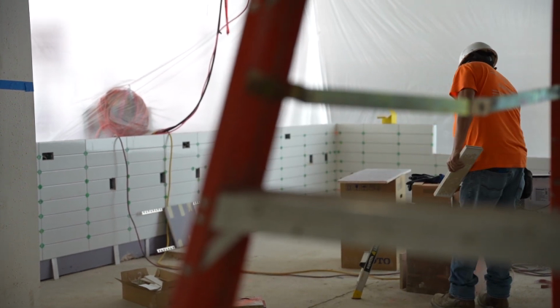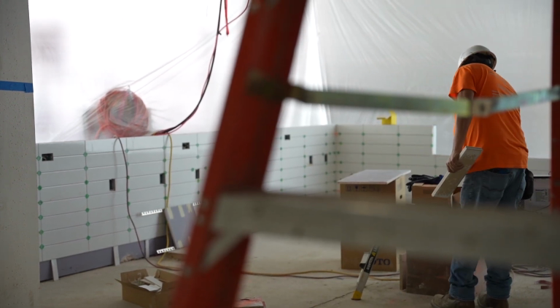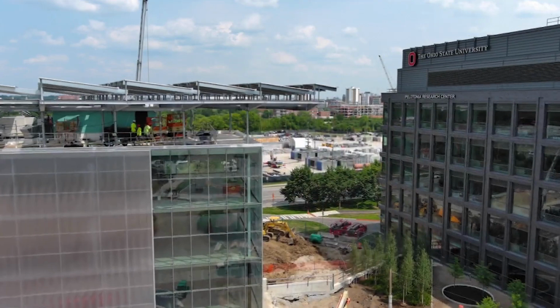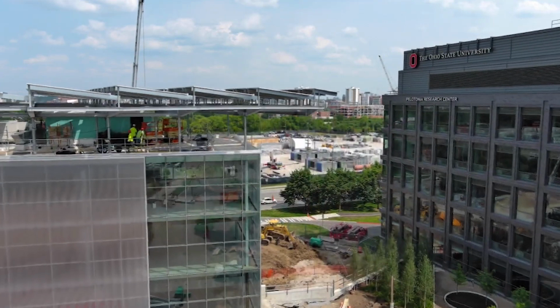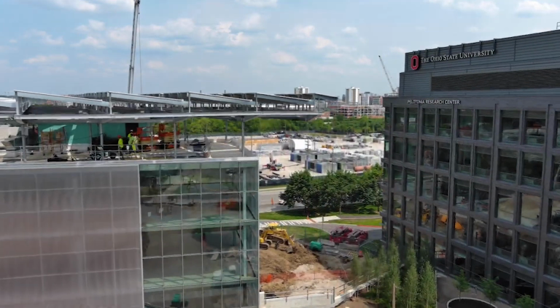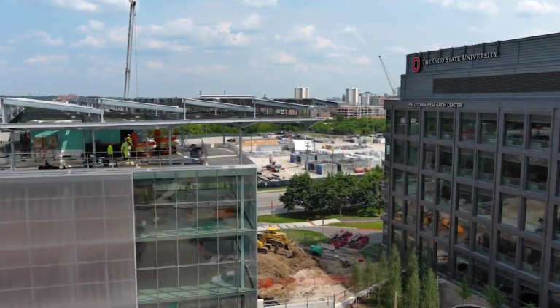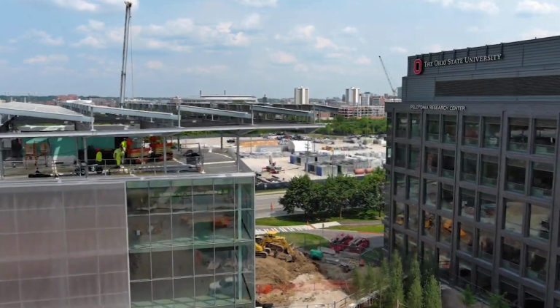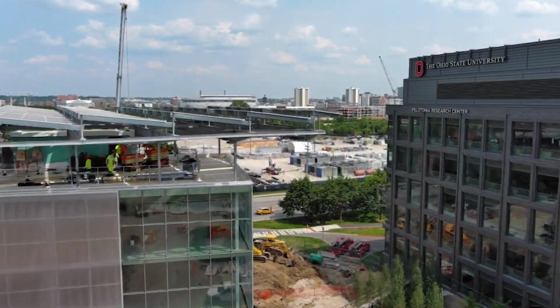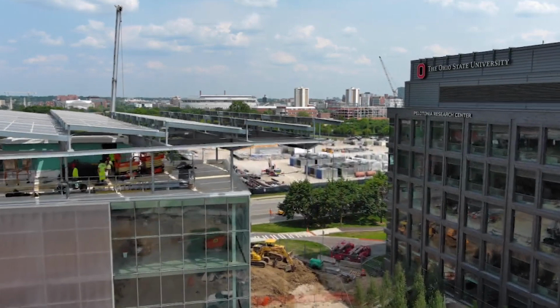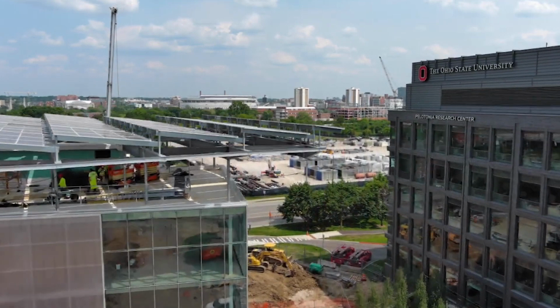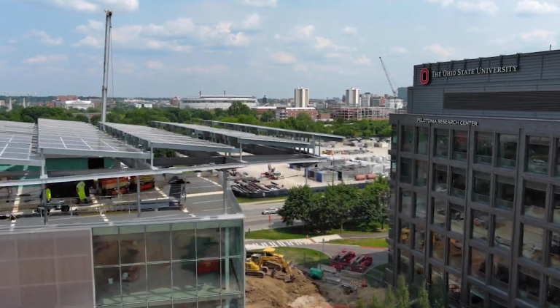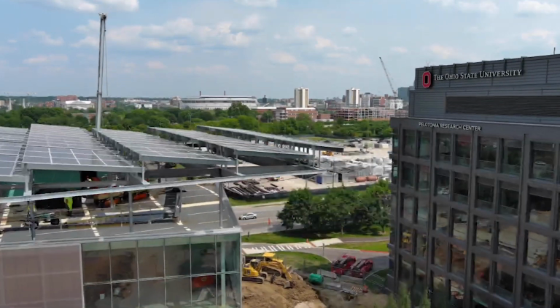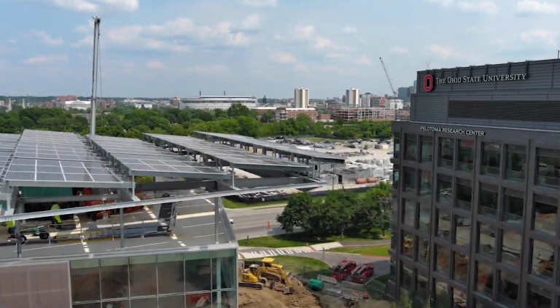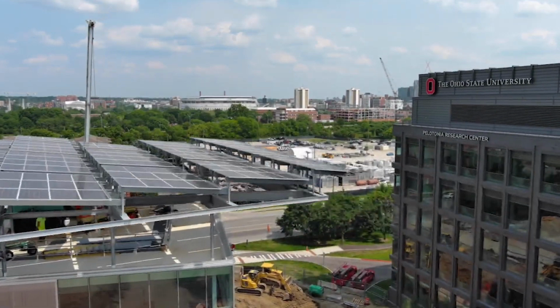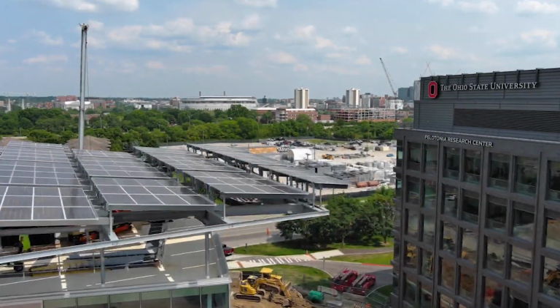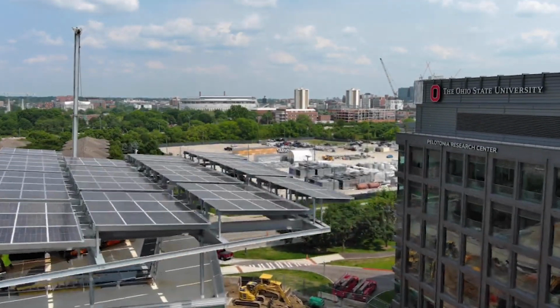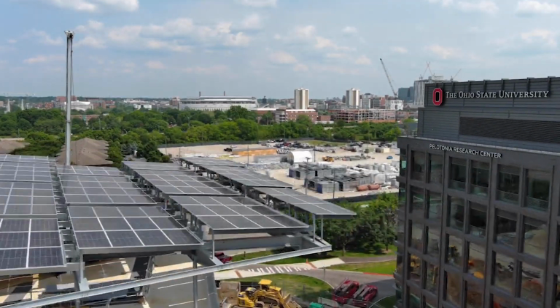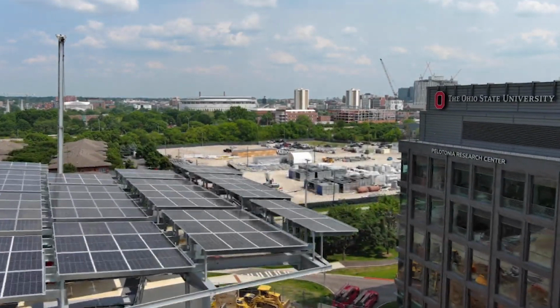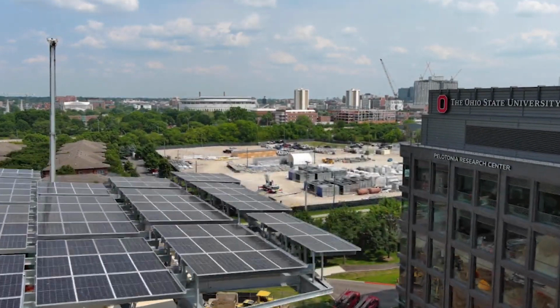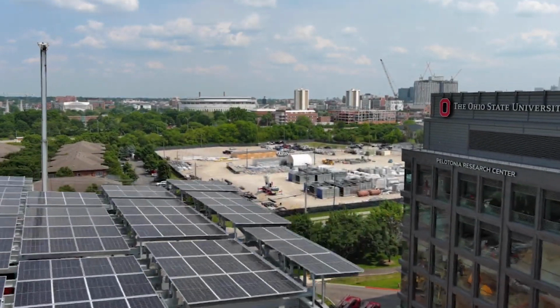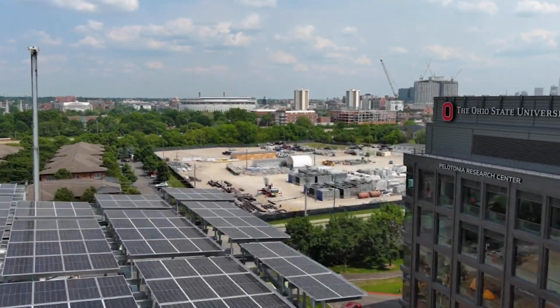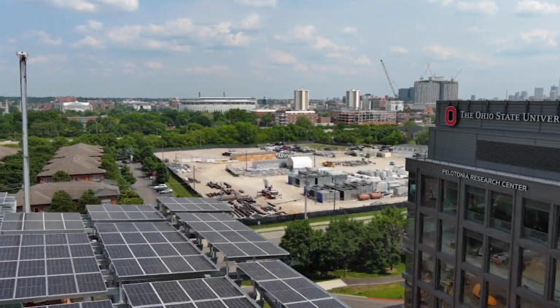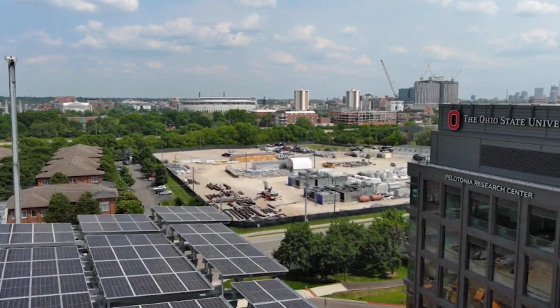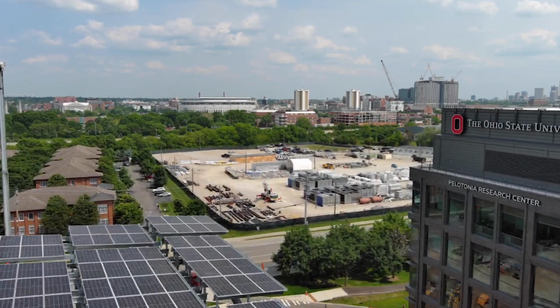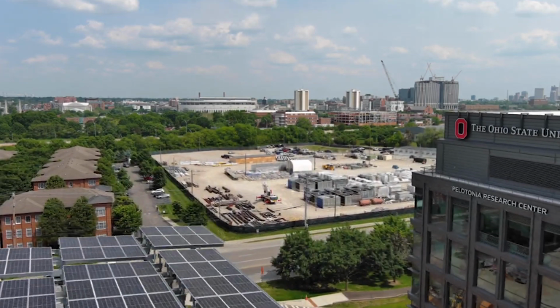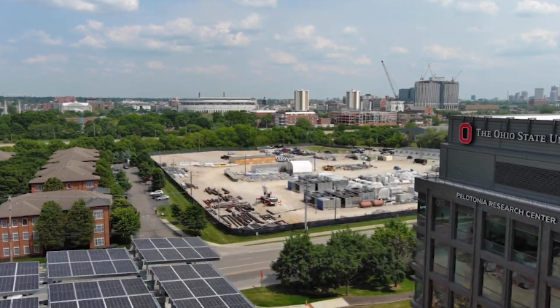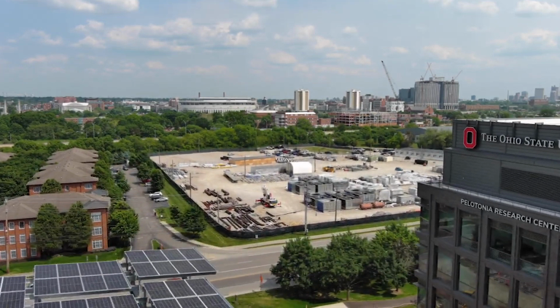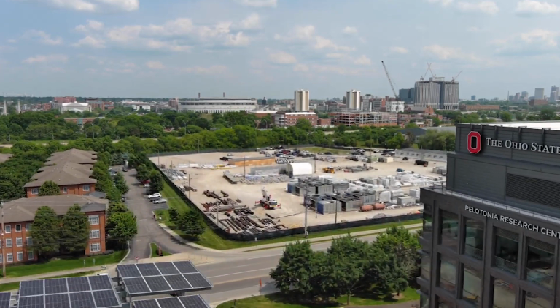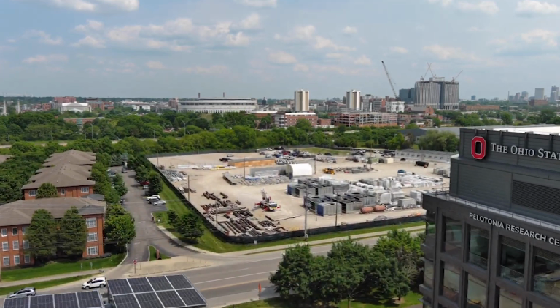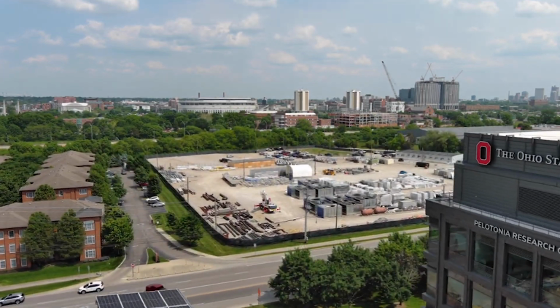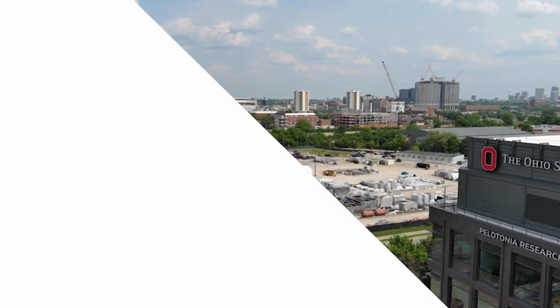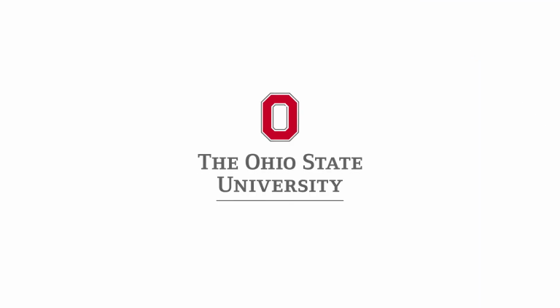The goal is really to put the best and the brightest of Ohio State — our faculty, our staff, and our students — in contact with industry partners, to get the discoveries made in the labs out to the community.